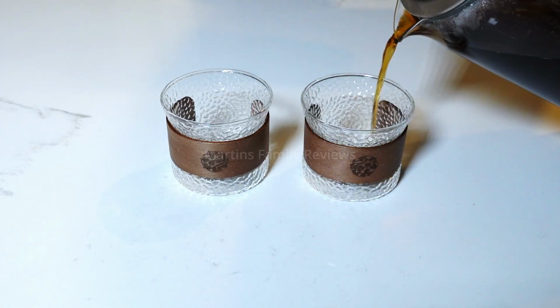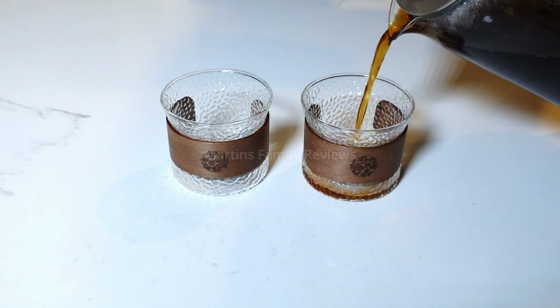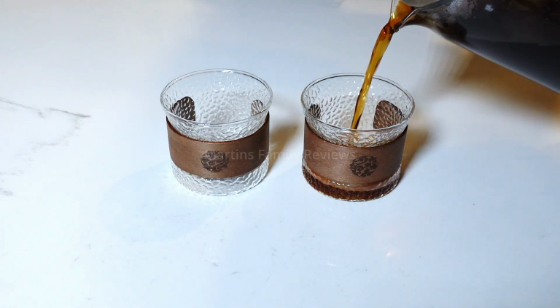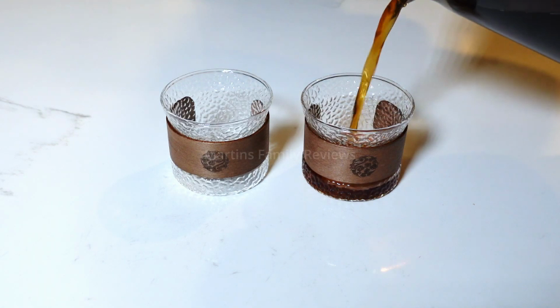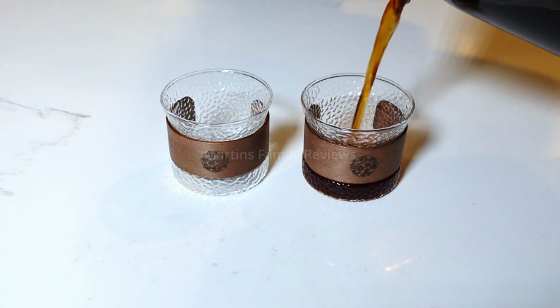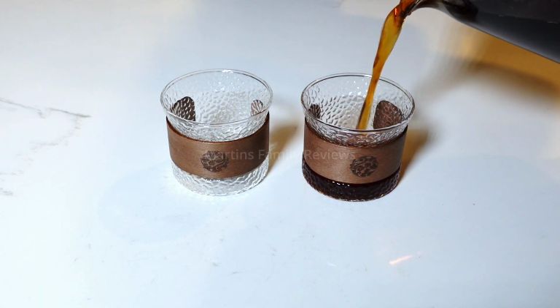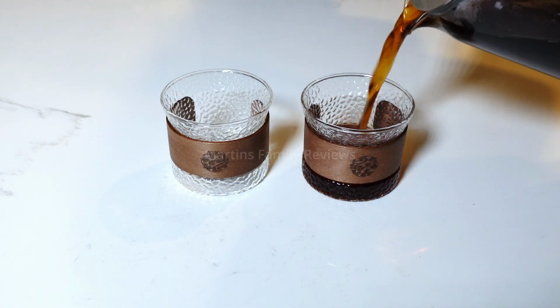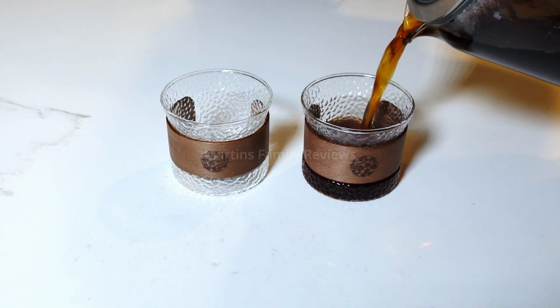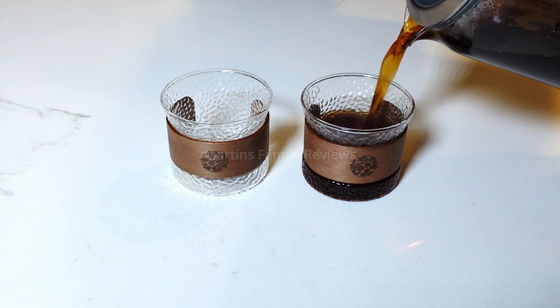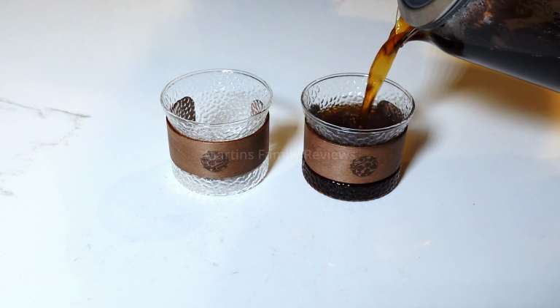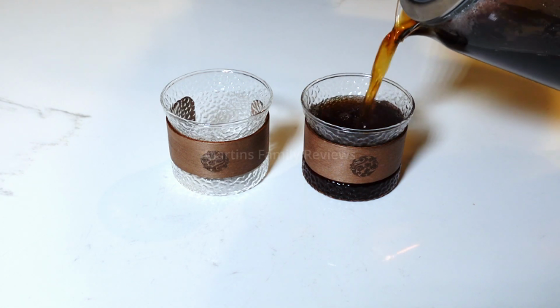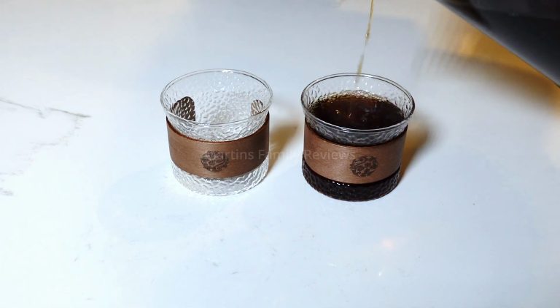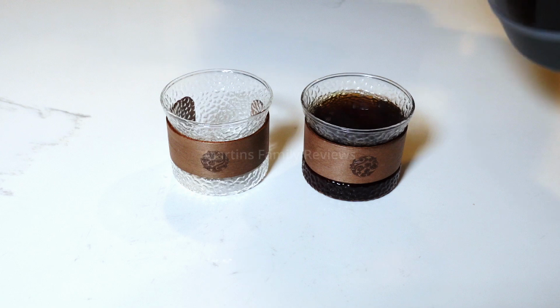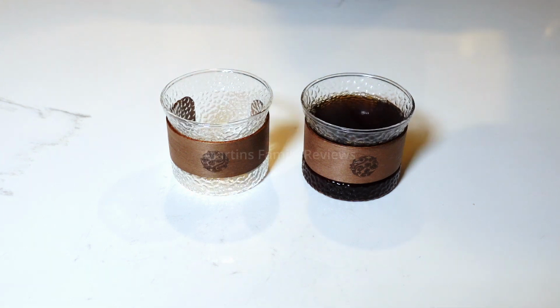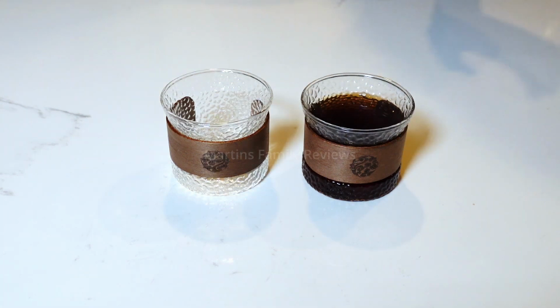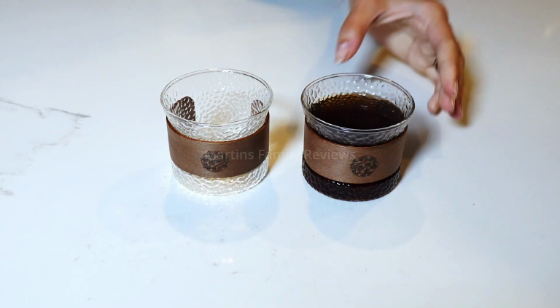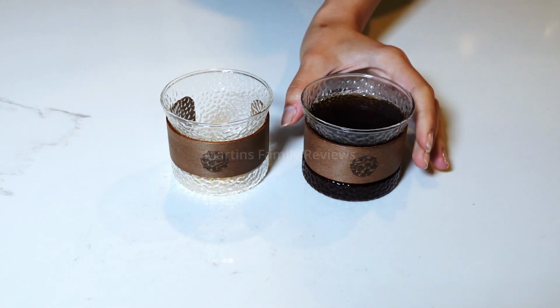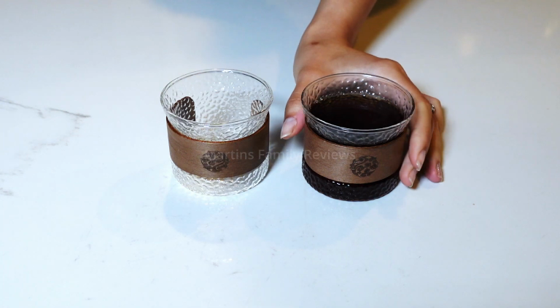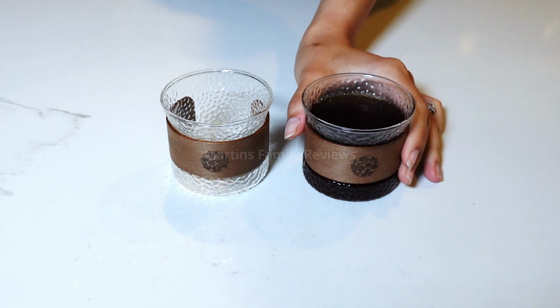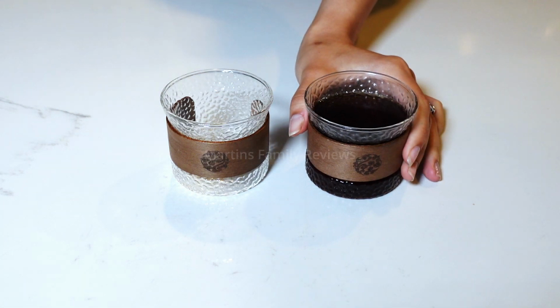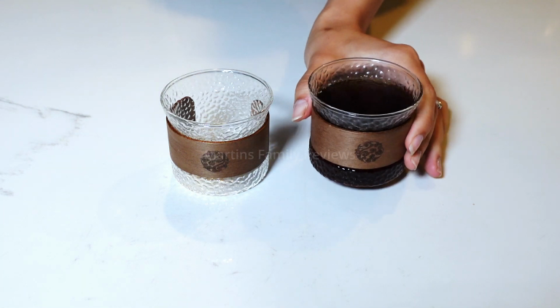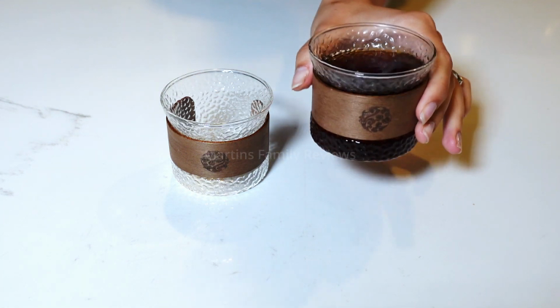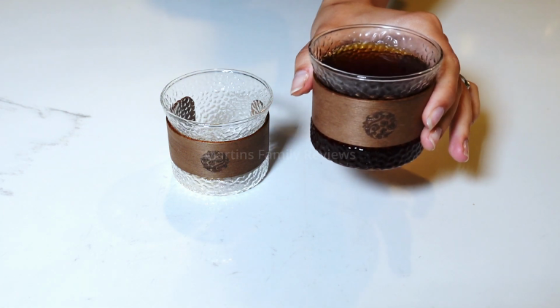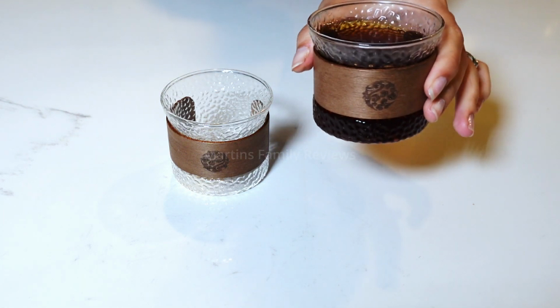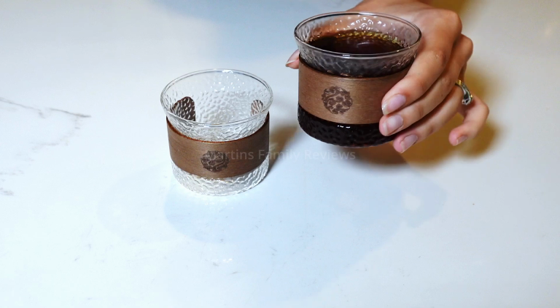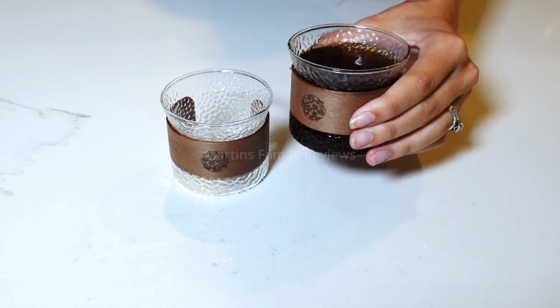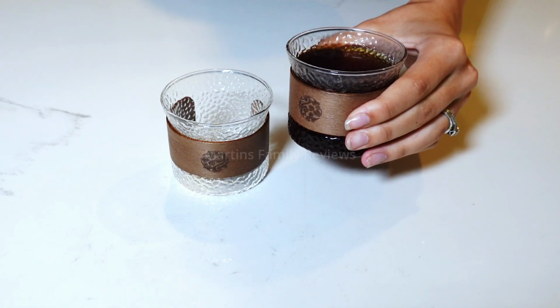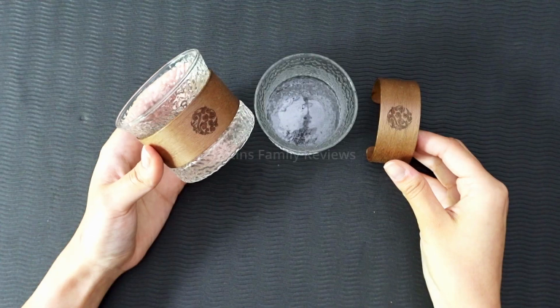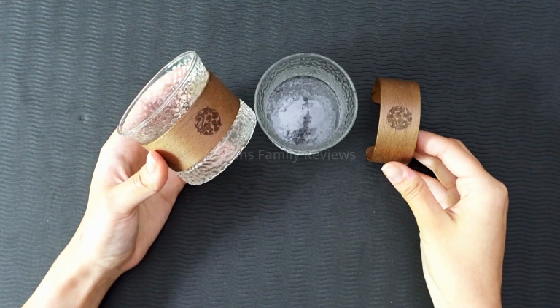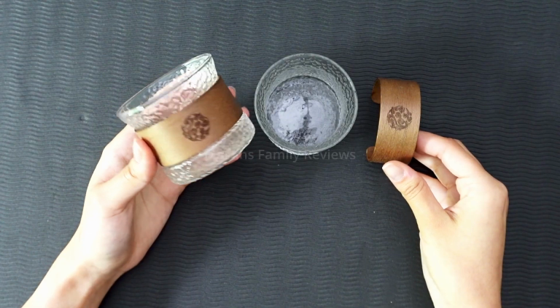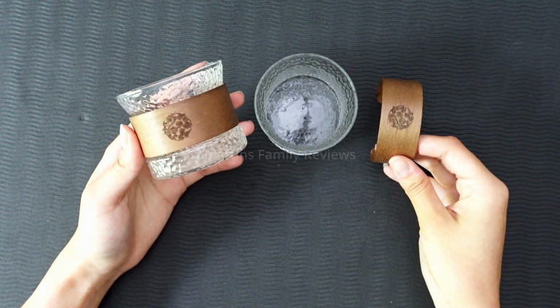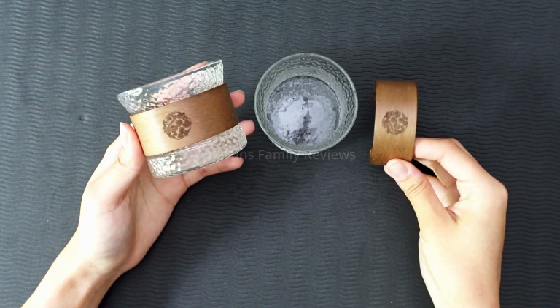Now these are great for both hot and cold drinks, so you can serve some sake, some coffee, tea, an espresso — whatever you desire. And these hold around 5.27 fluid ounces each.